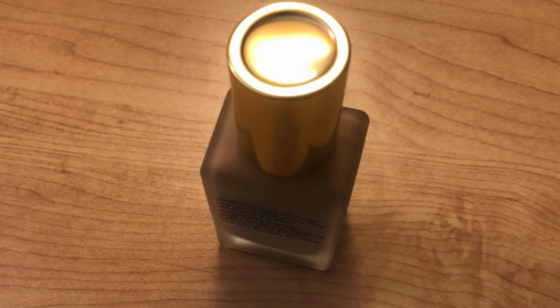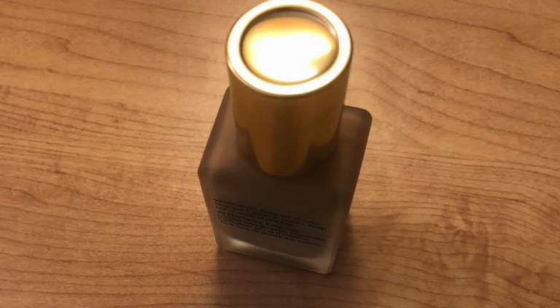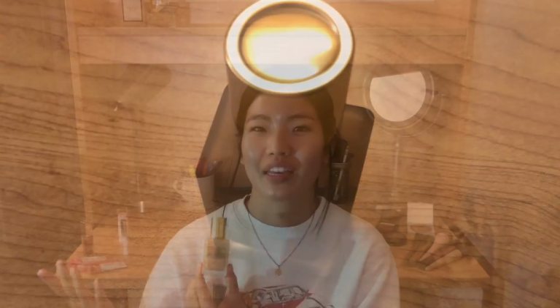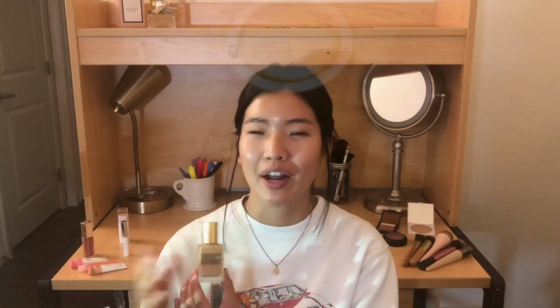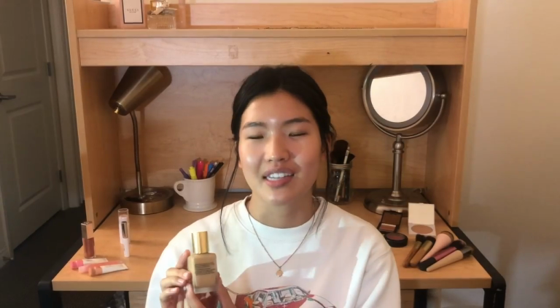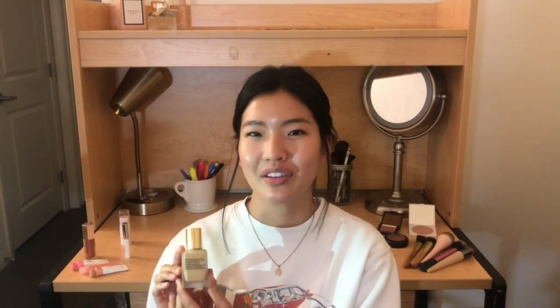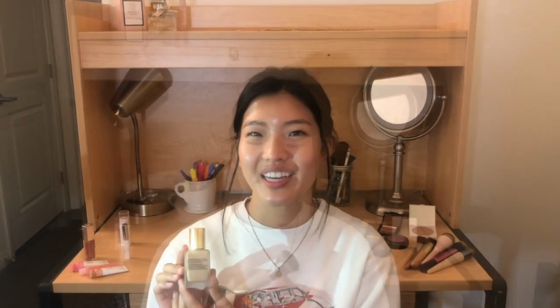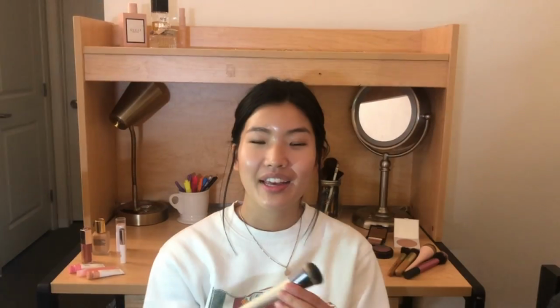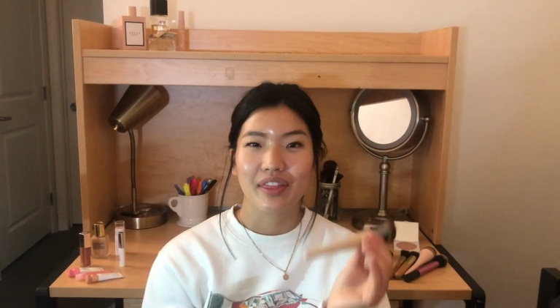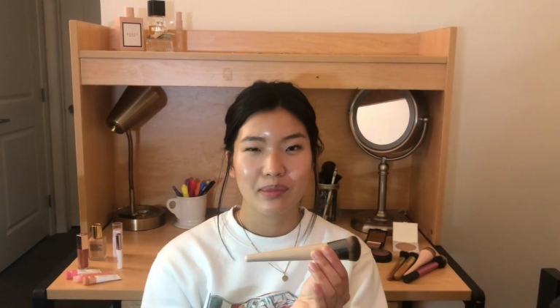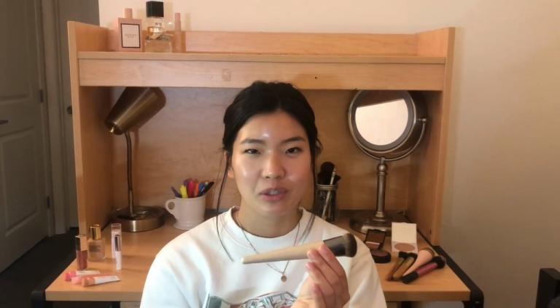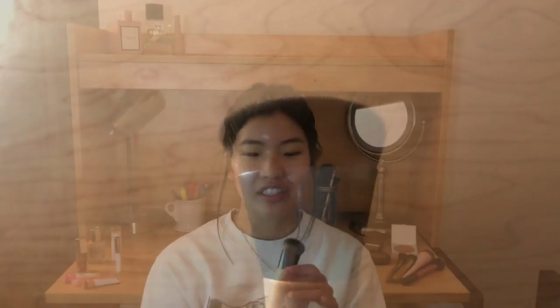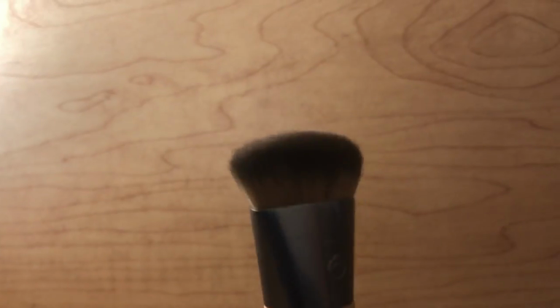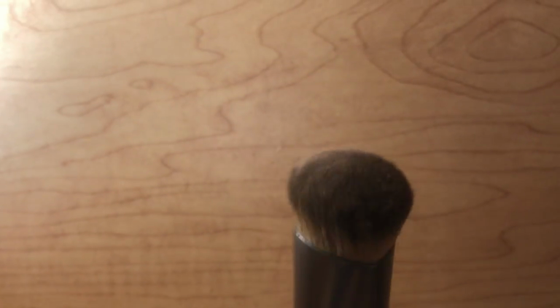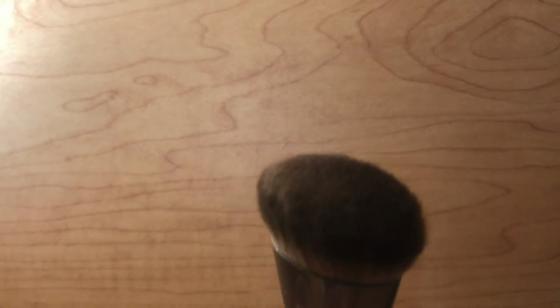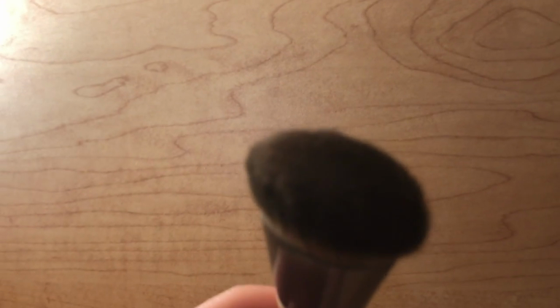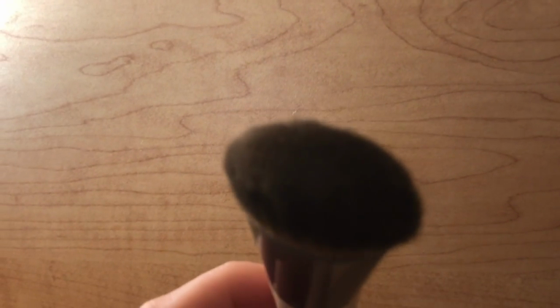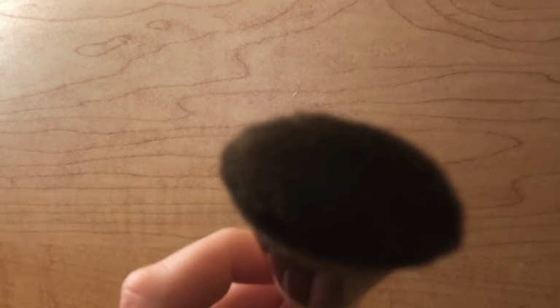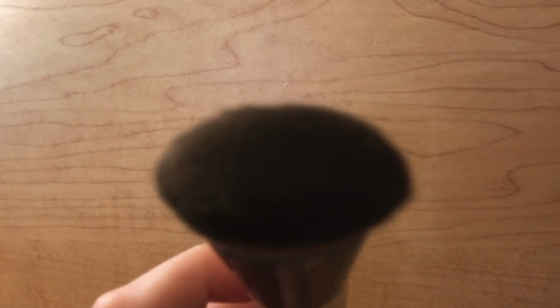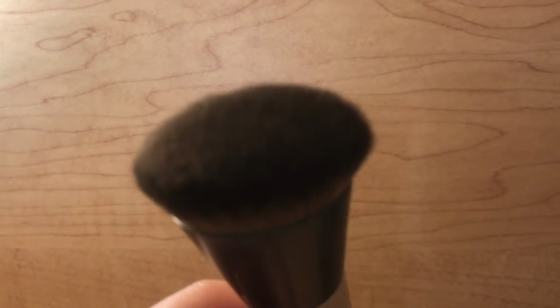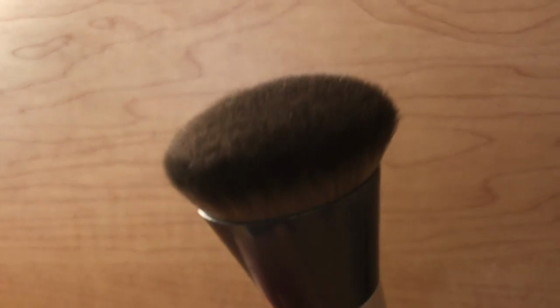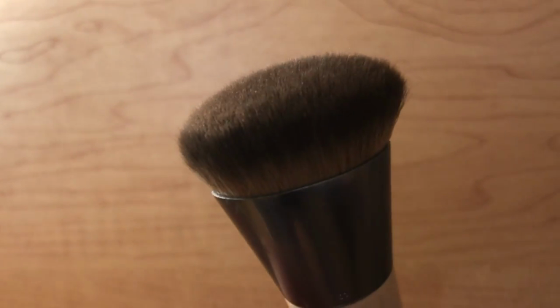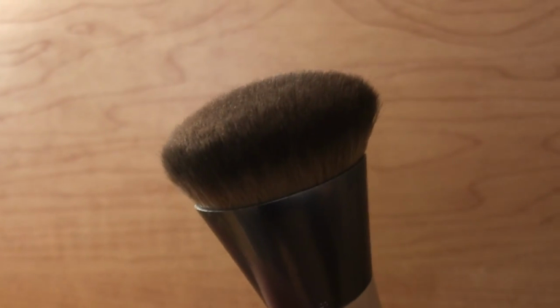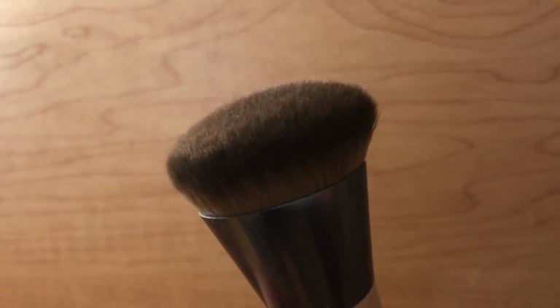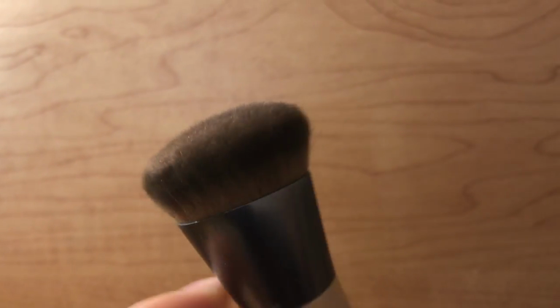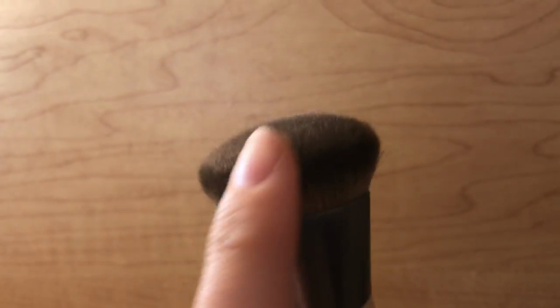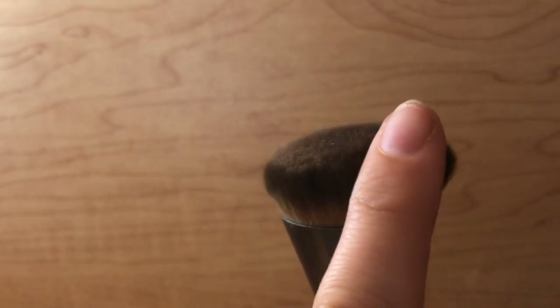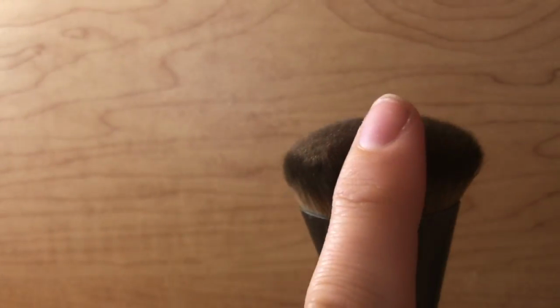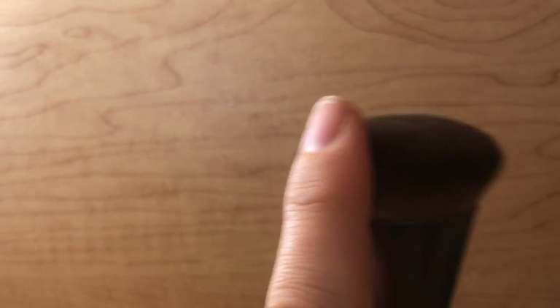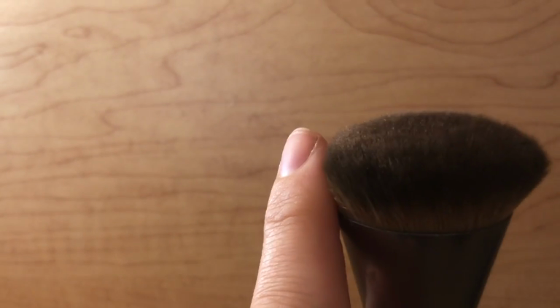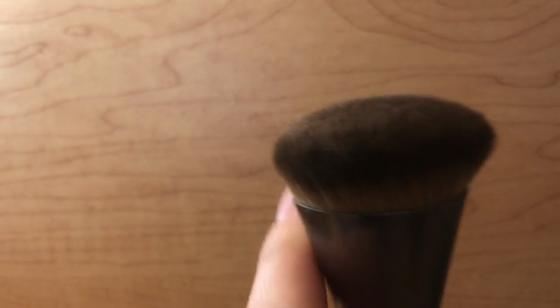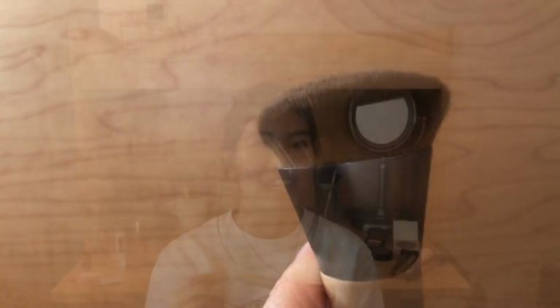I feel like it's been making my skin better as I've been using it. Applying it with this brush in particular, since it does have a wider angle, so it gets really deep into your skin and pores and makes sure that it has a really smooth finish.